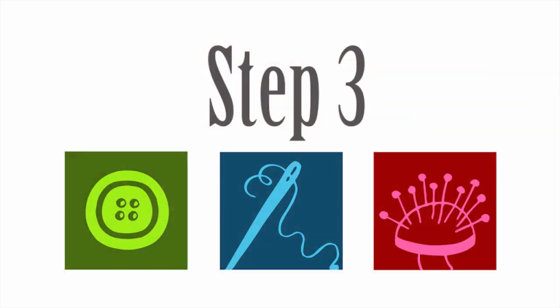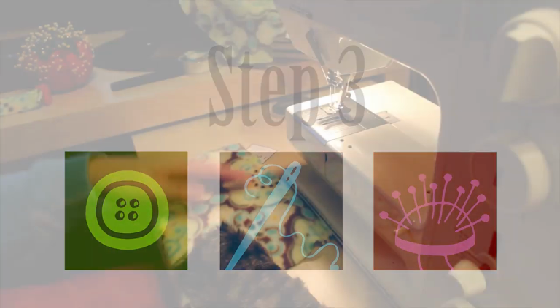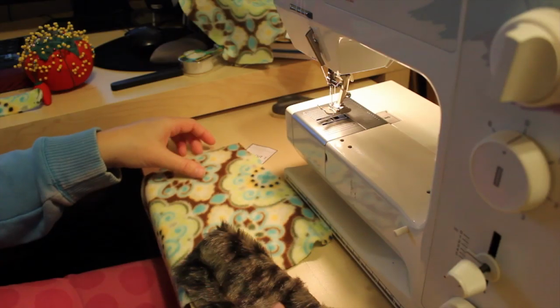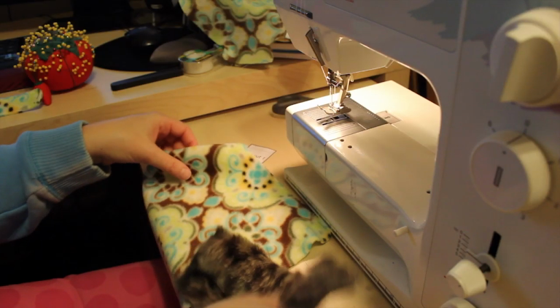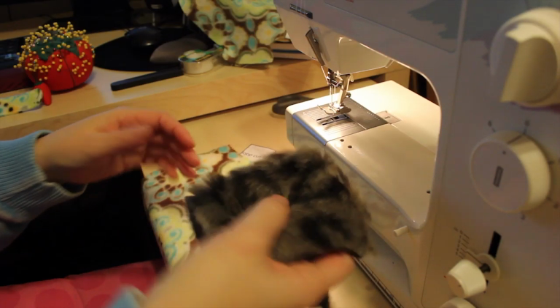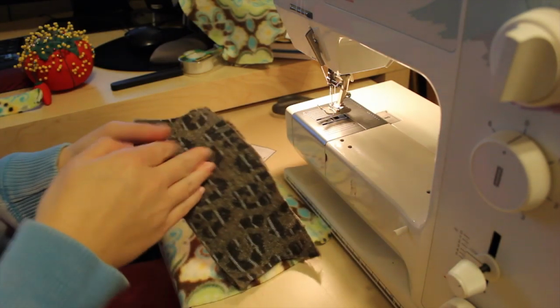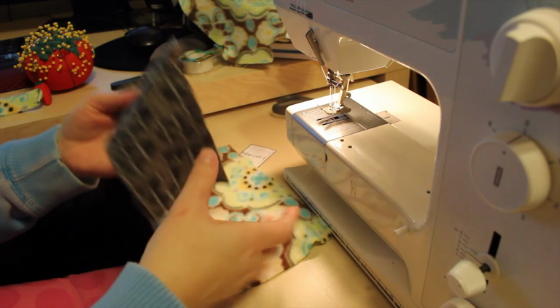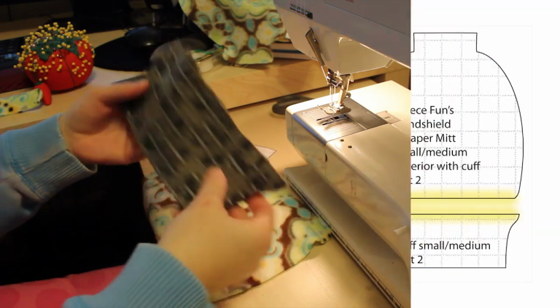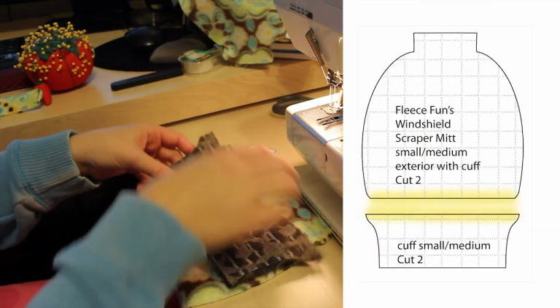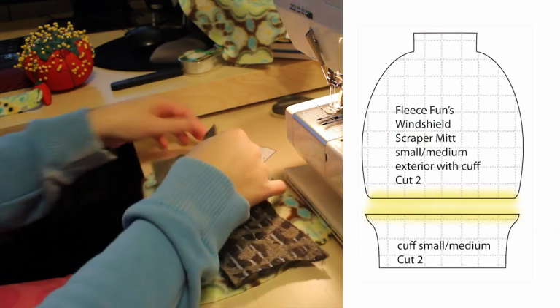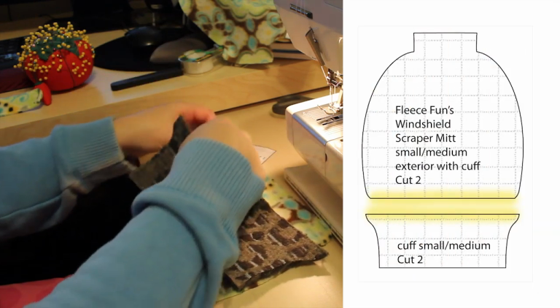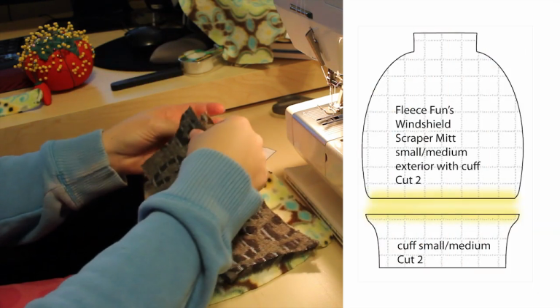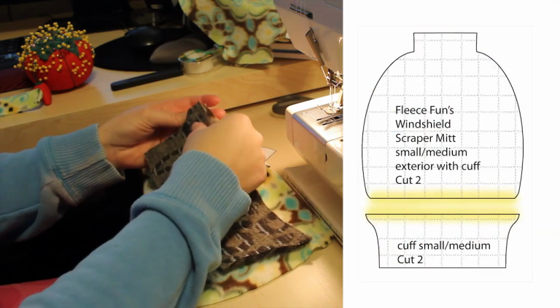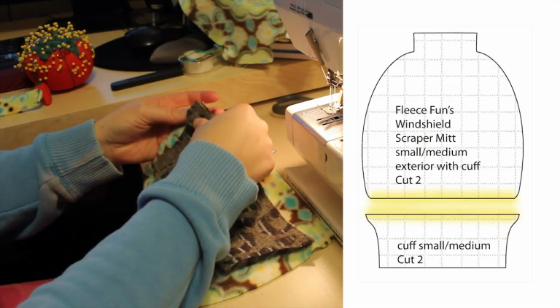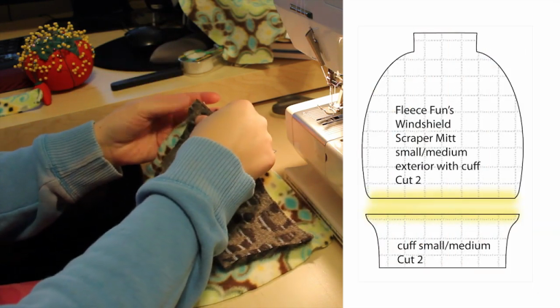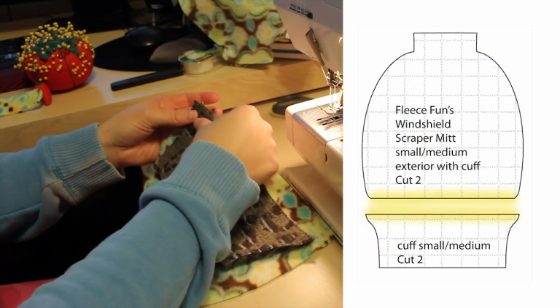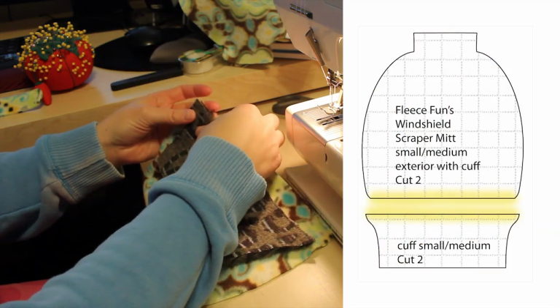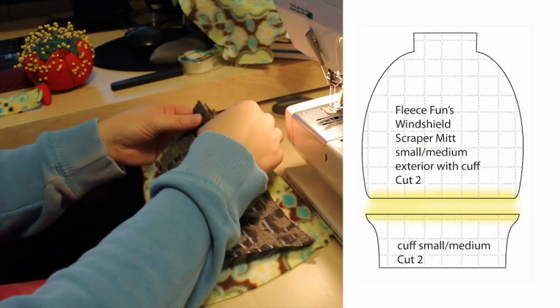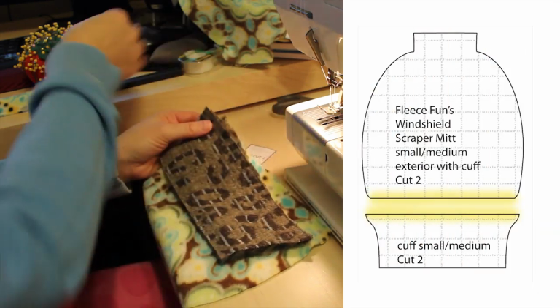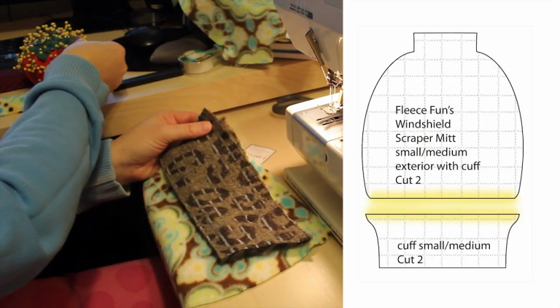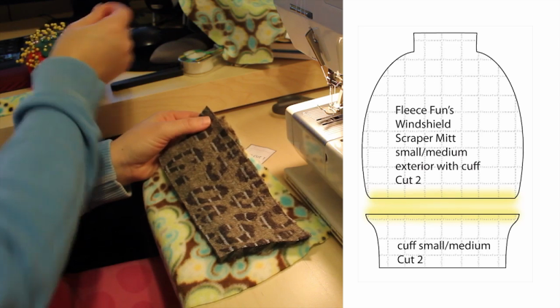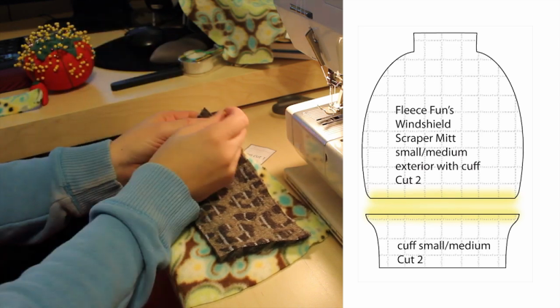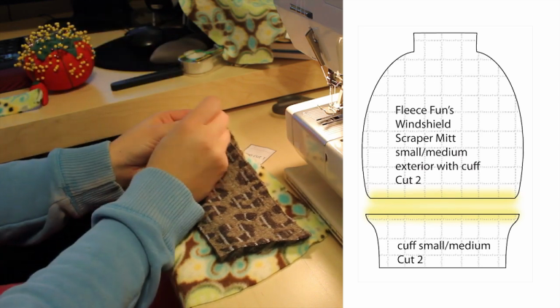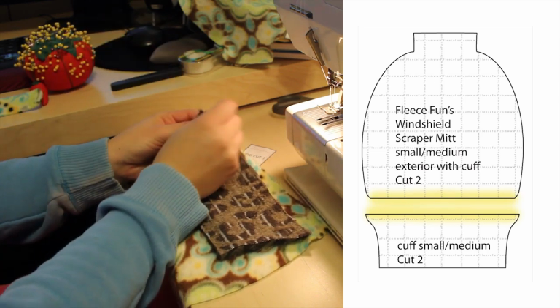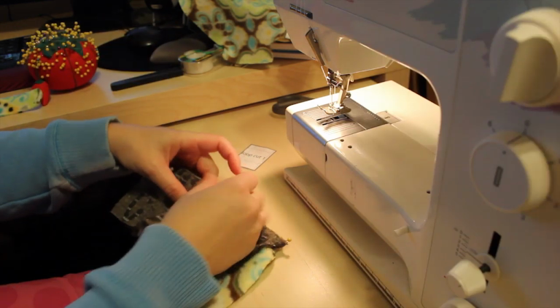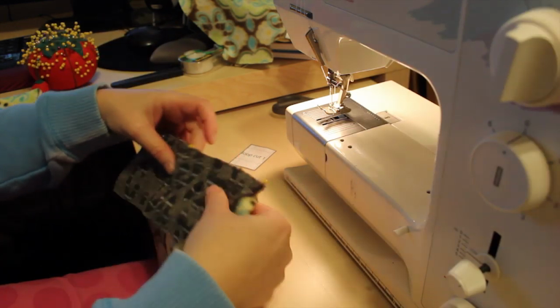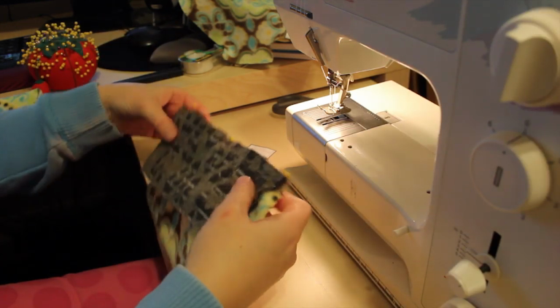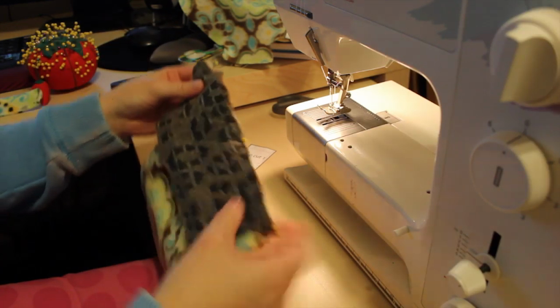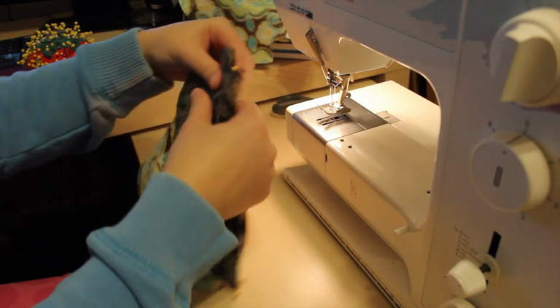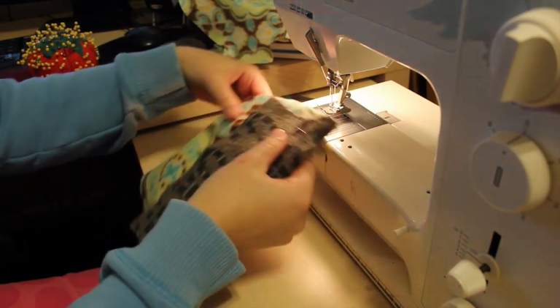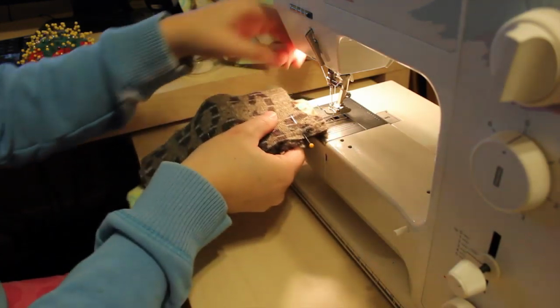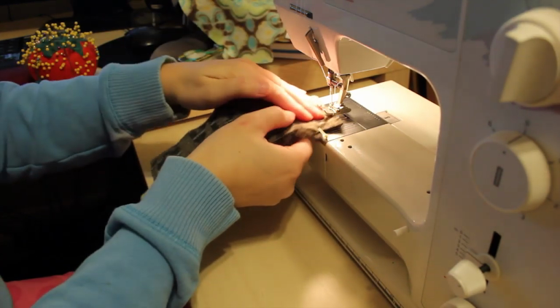Now we're going to make the exterior with the cuff. With right sides together, take one of the exterior pieces and one of the cuff pieces, pin them together, and then sew using a half-inch seam allowance. Repeat with the other side.